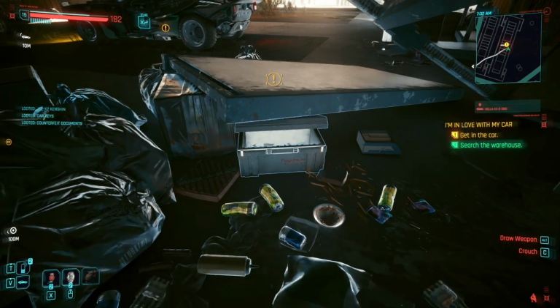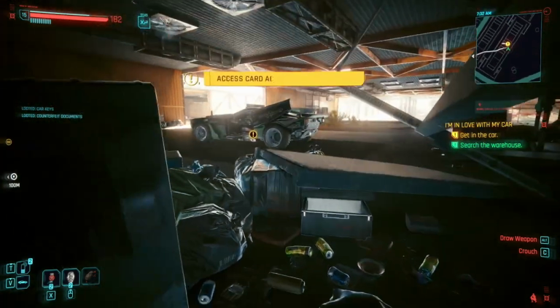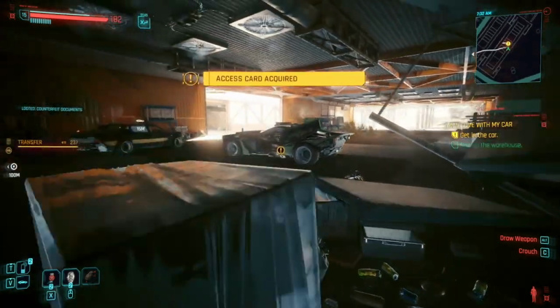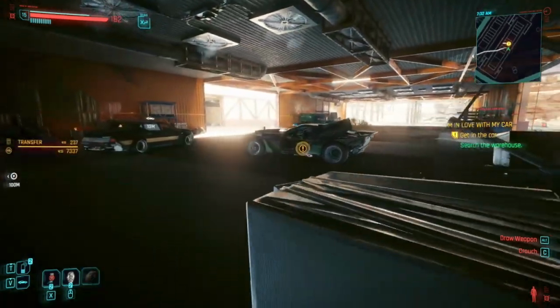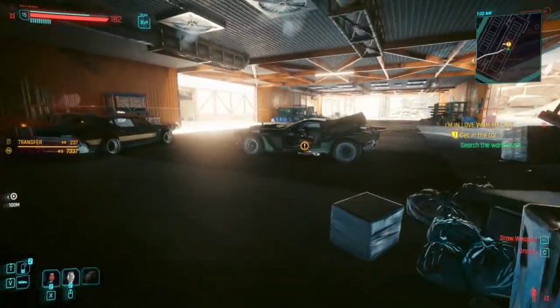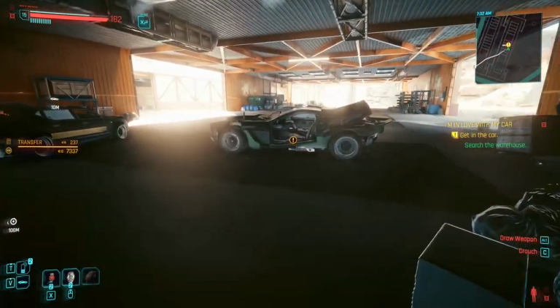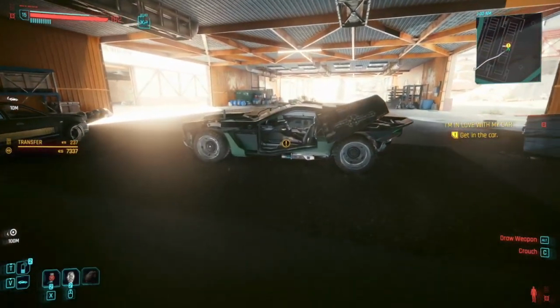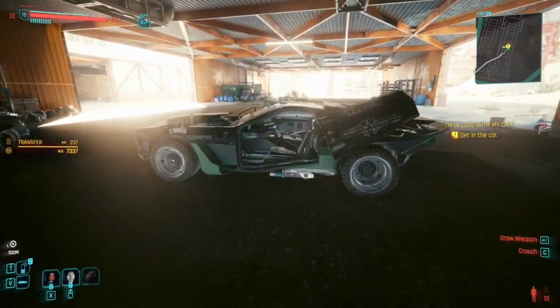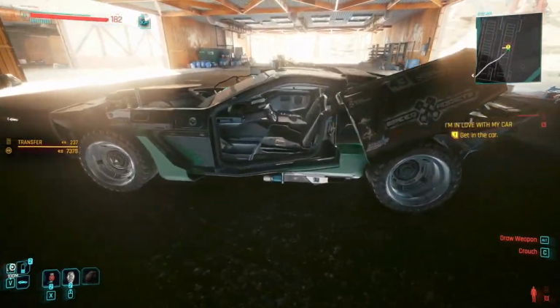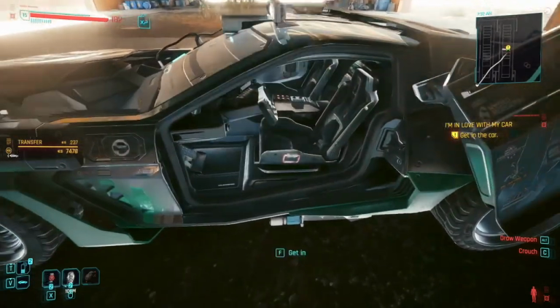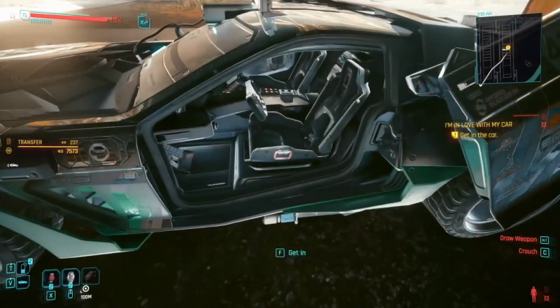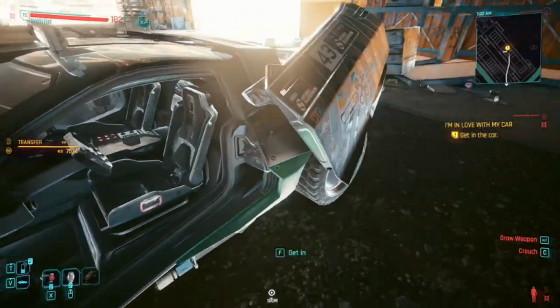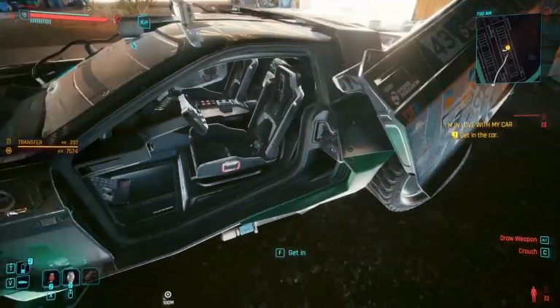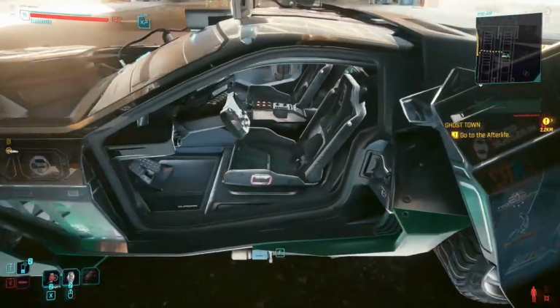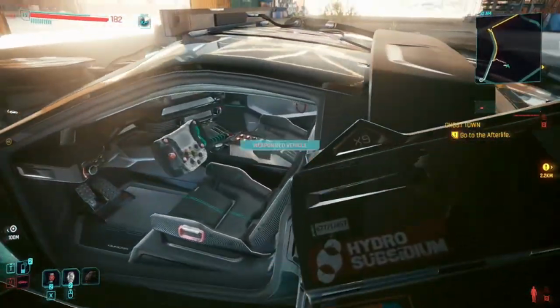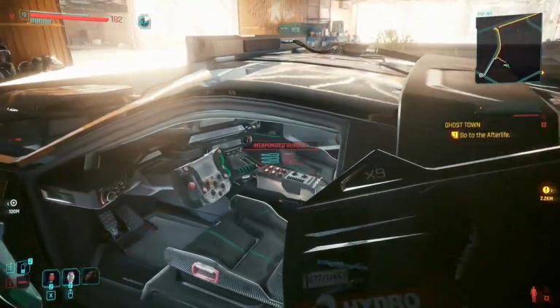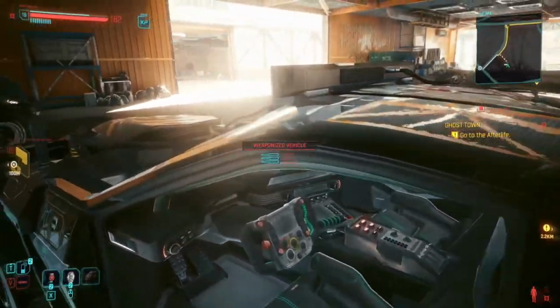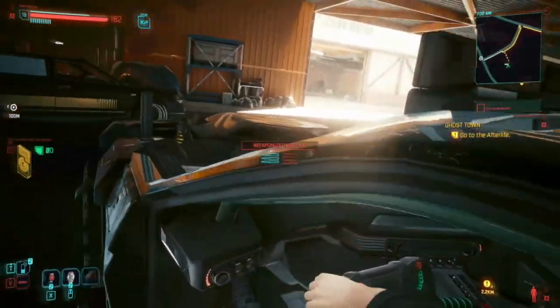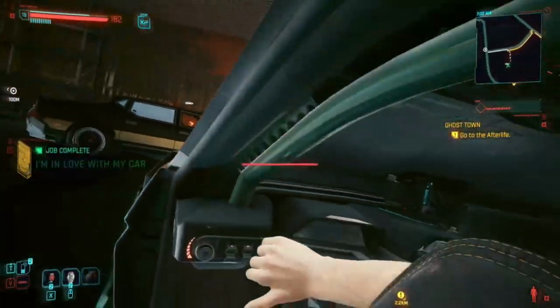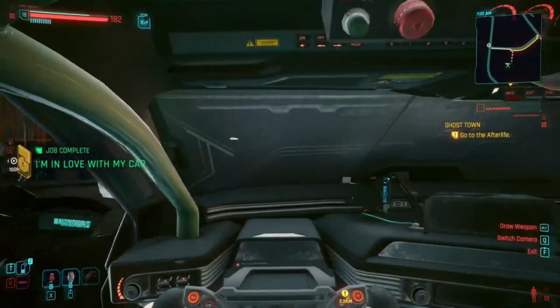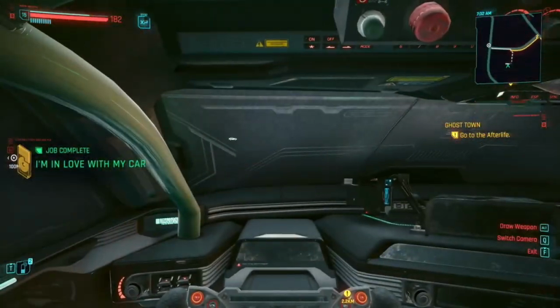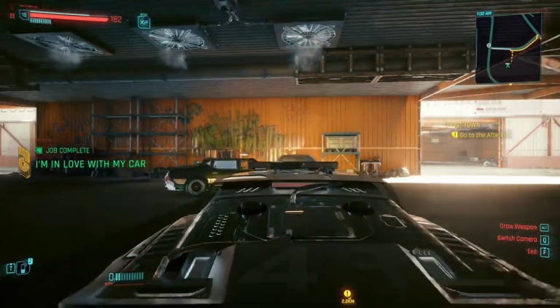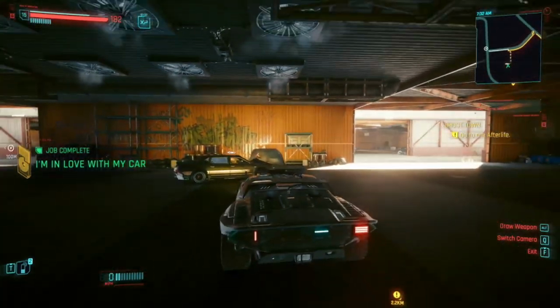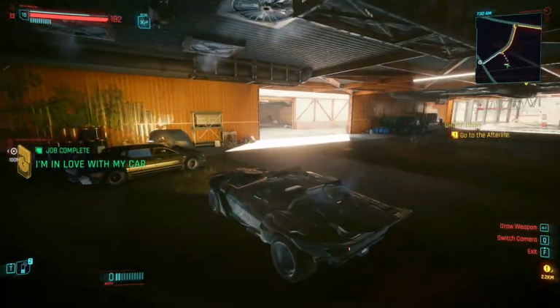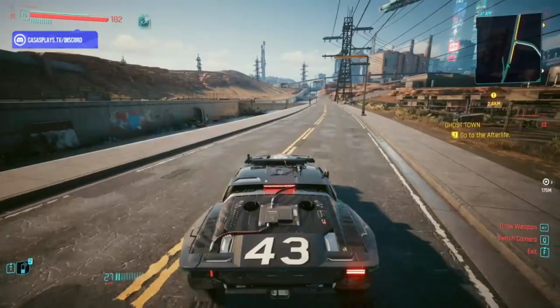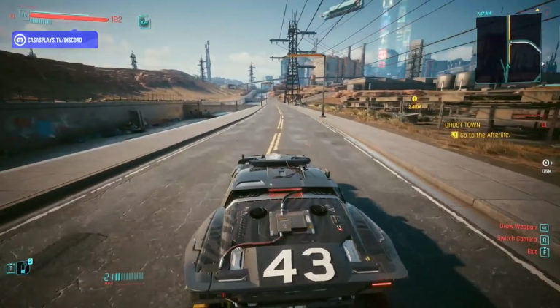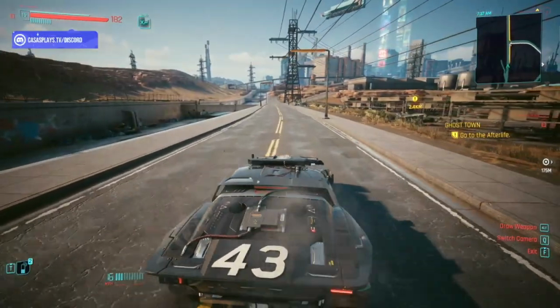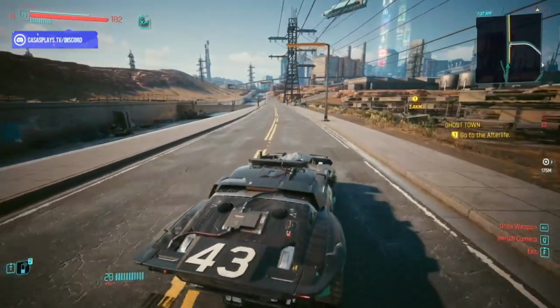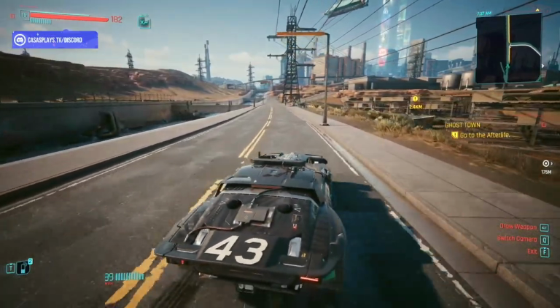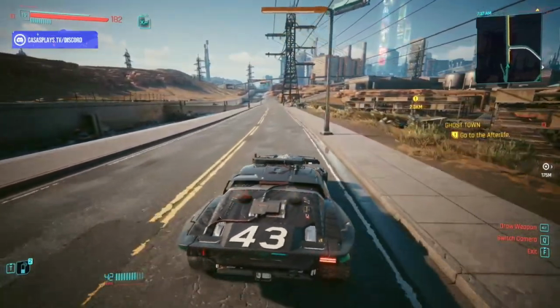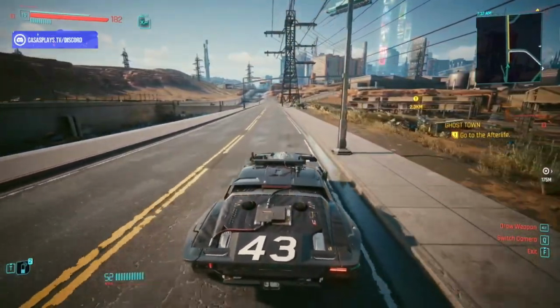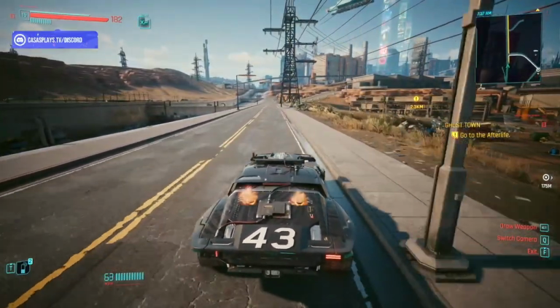In order to get this car, you do have to be in Act 2. You also have to receive a text from Delamain saying that your first car has been repaired after it was wrecked in the garage by the apartment.